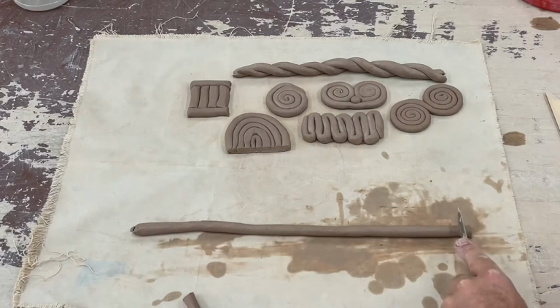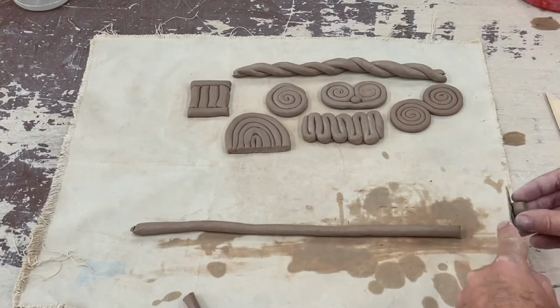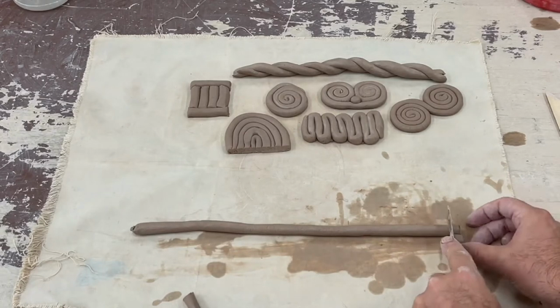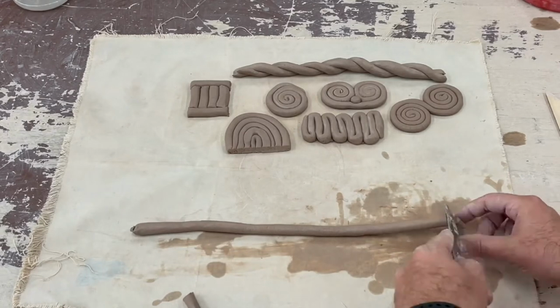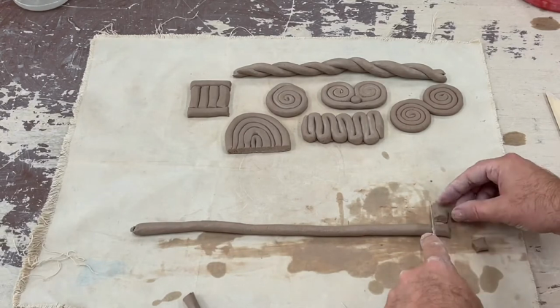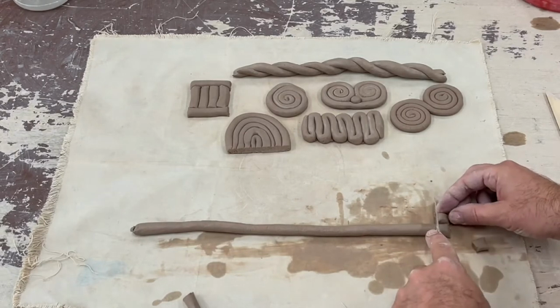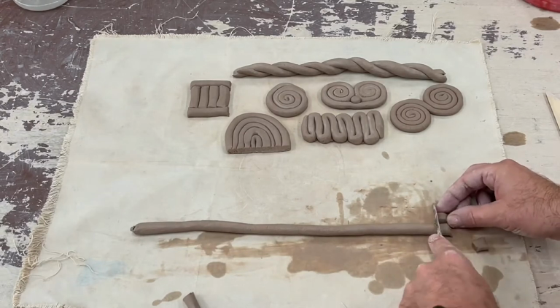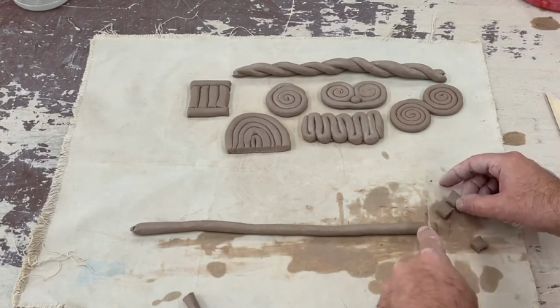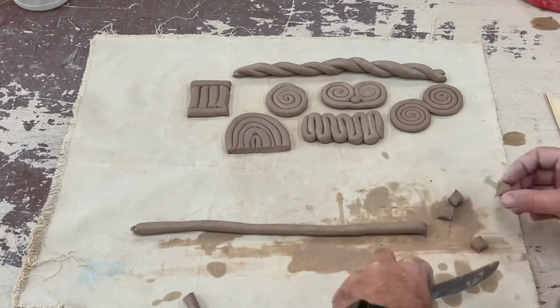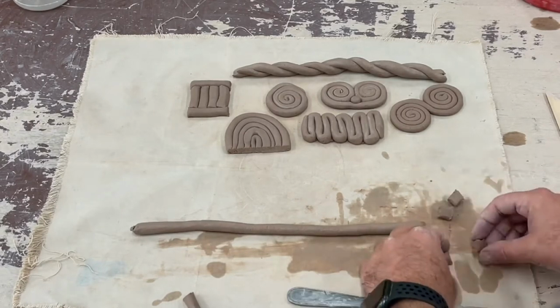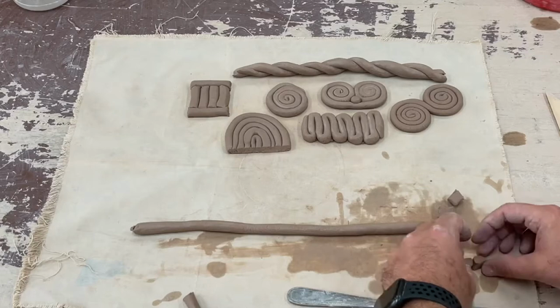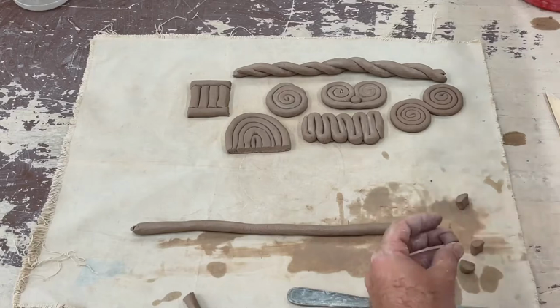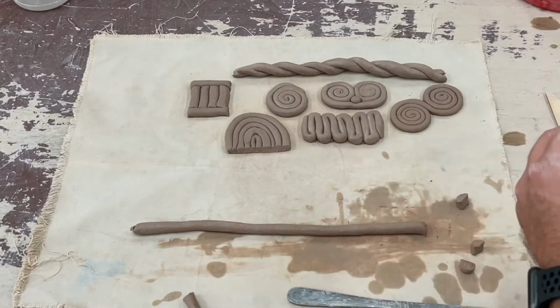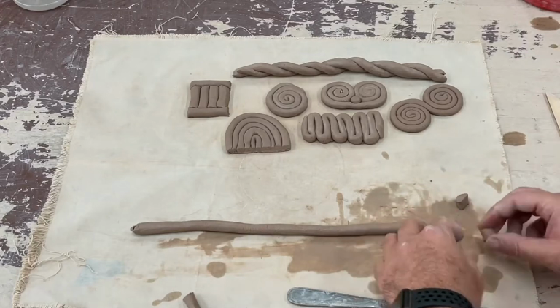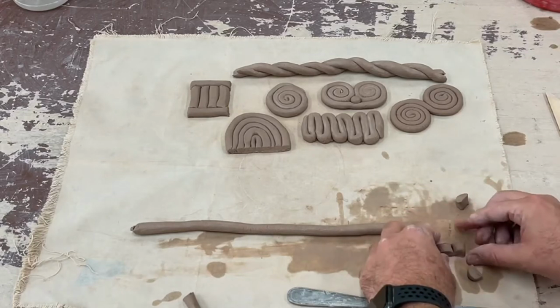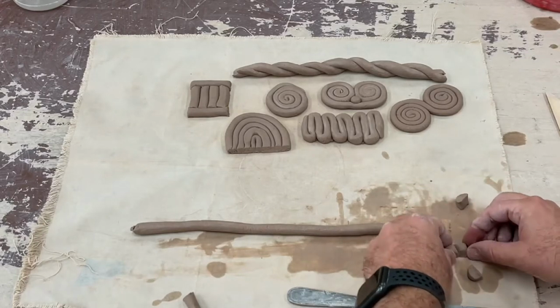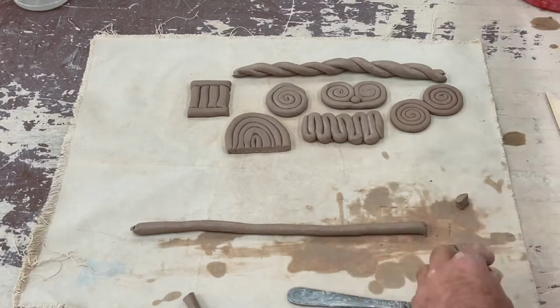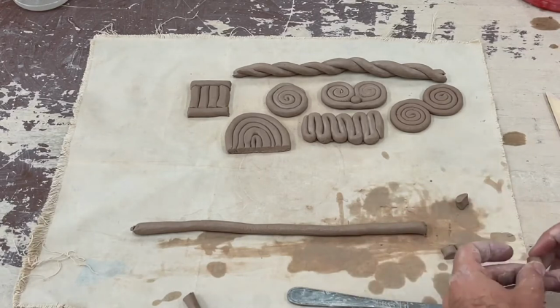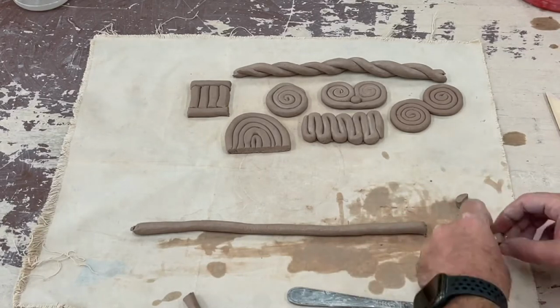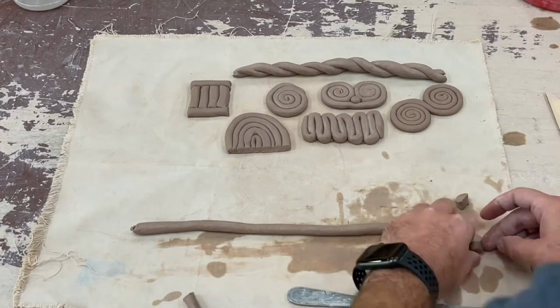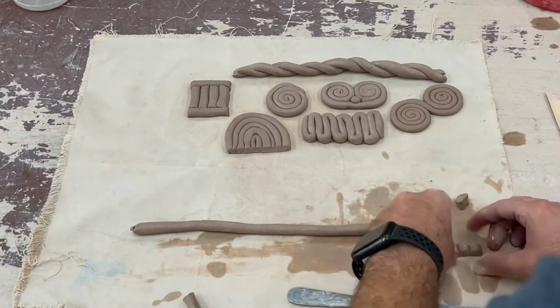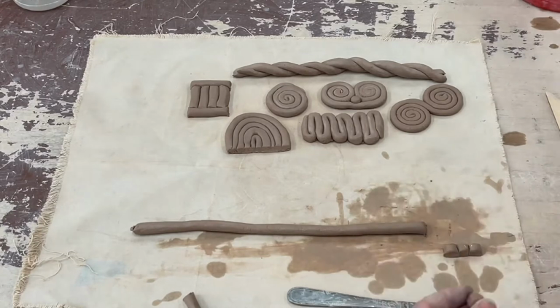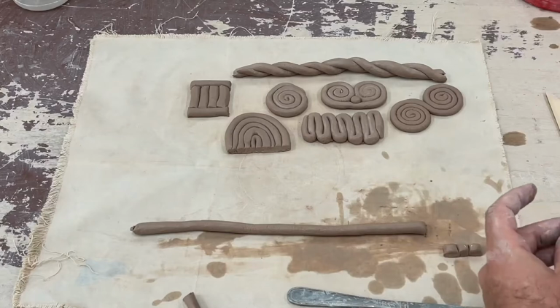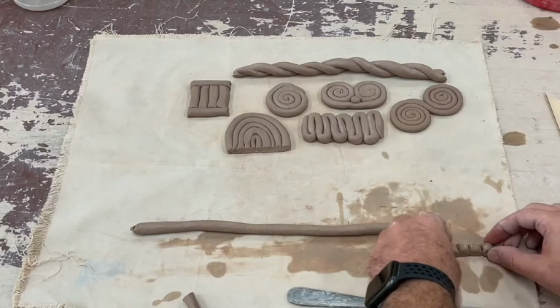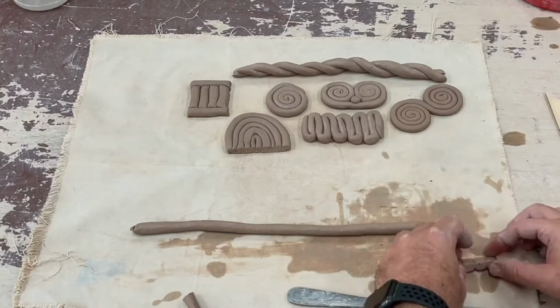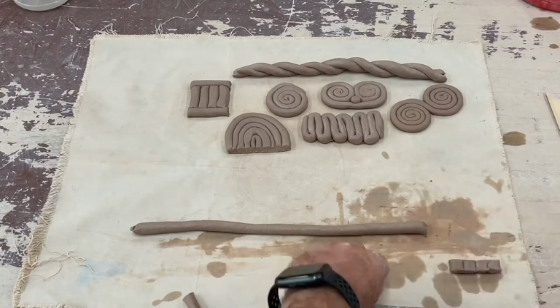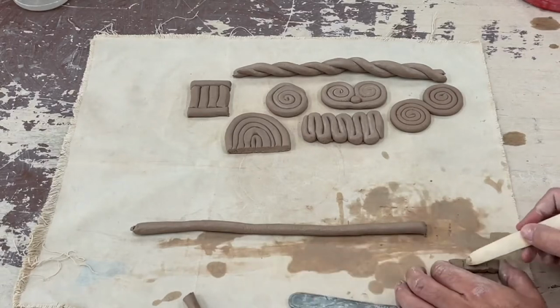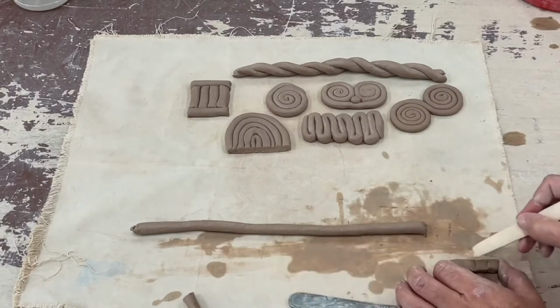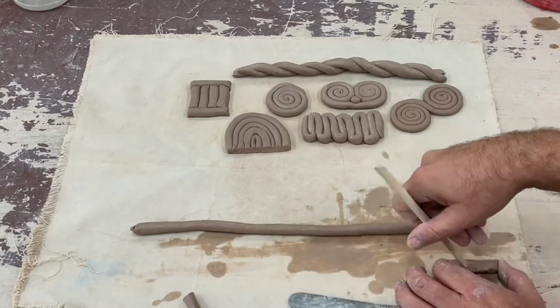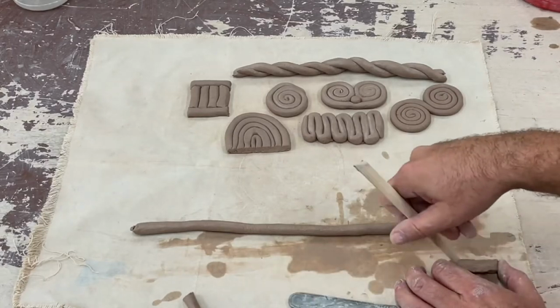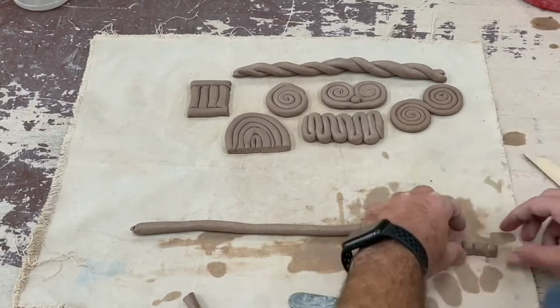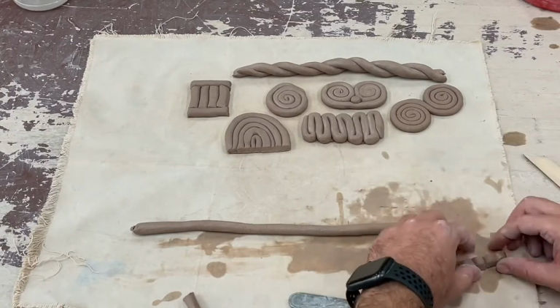We can even cut our coils and arrange them in different ways so that they're facing different directions — this one might have a sort of blocky or dashed look. We can even create that one with different shapes if we want to.